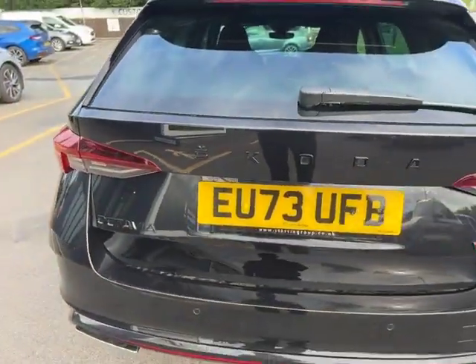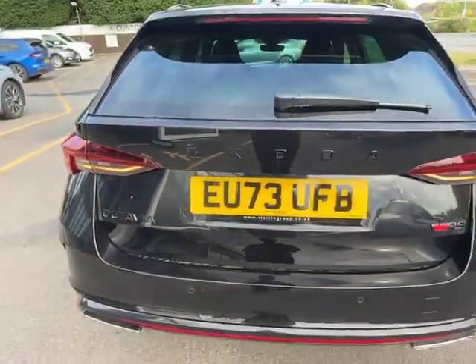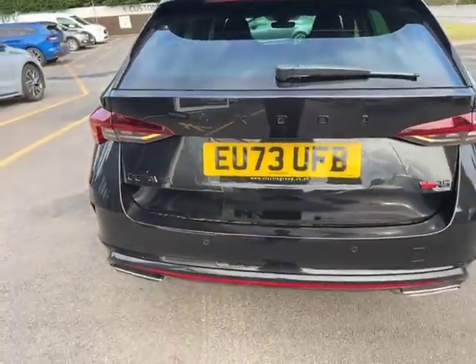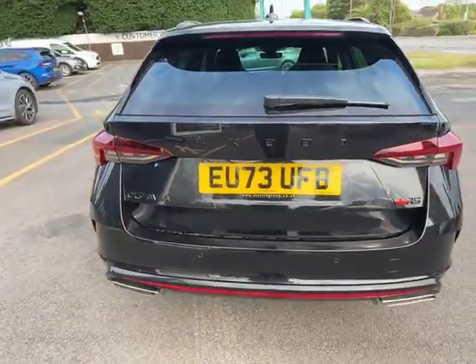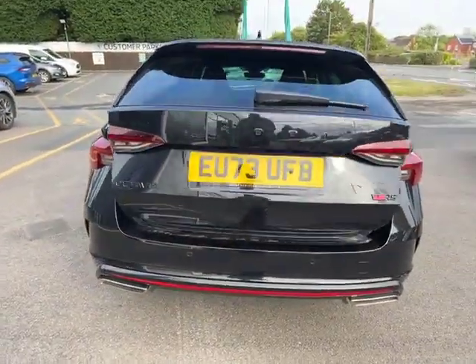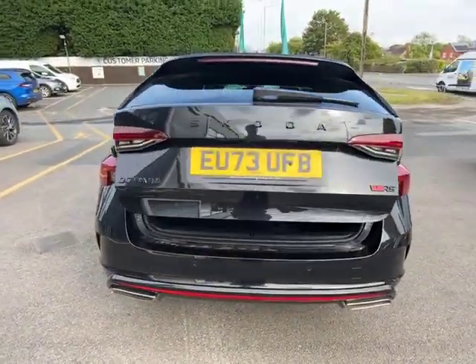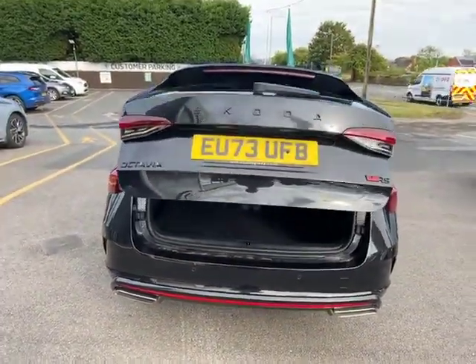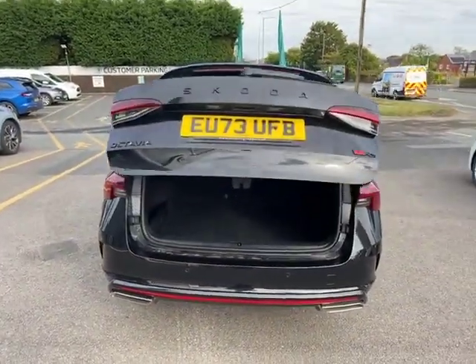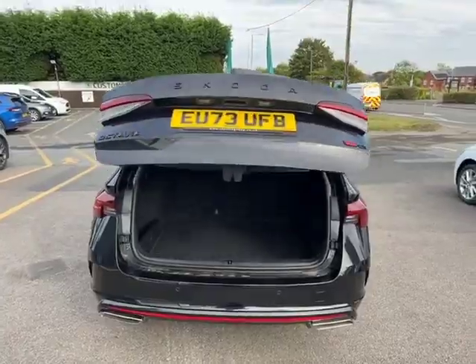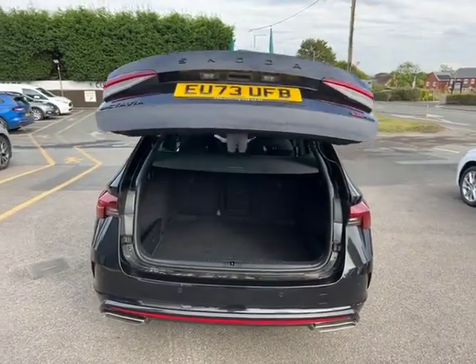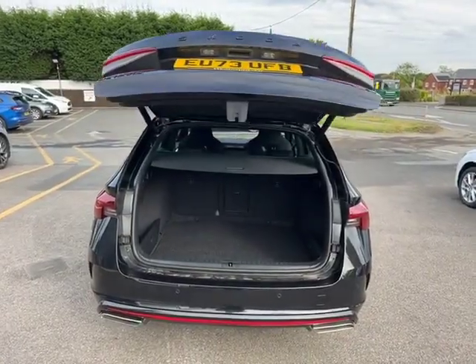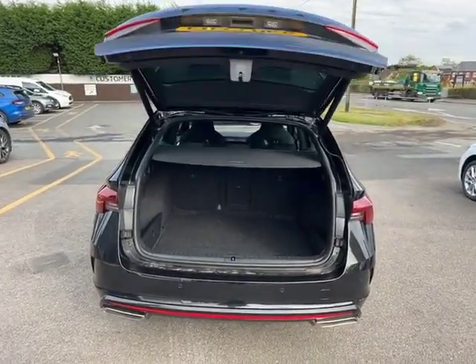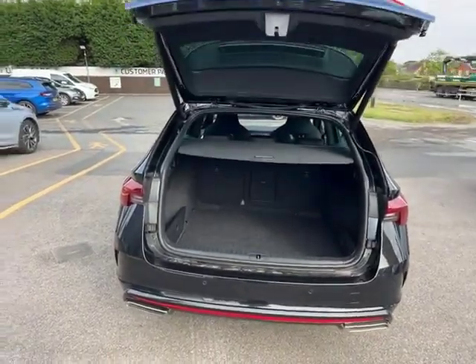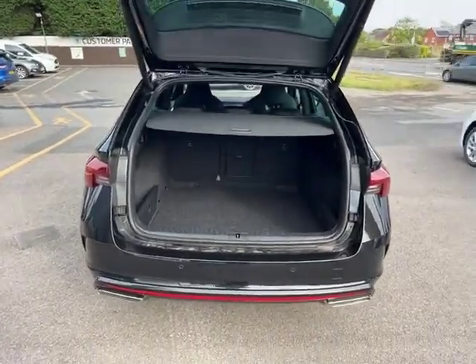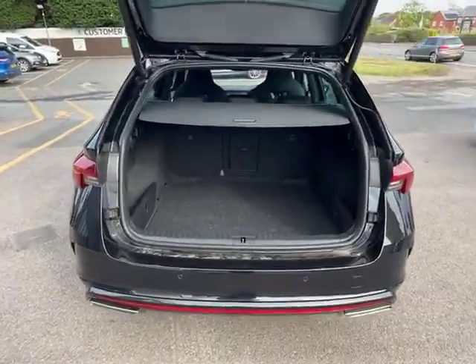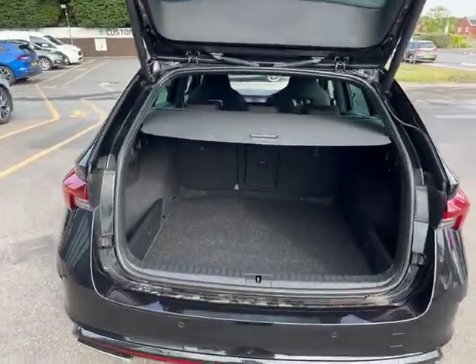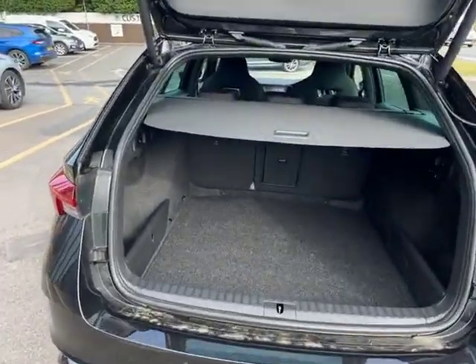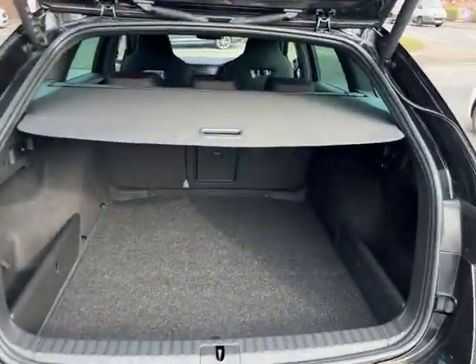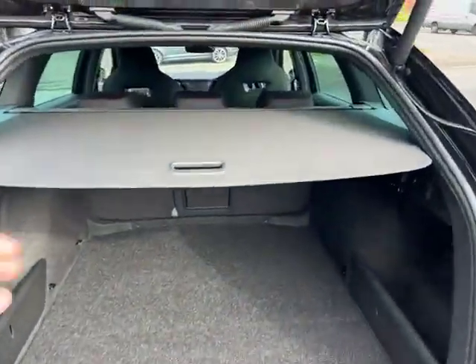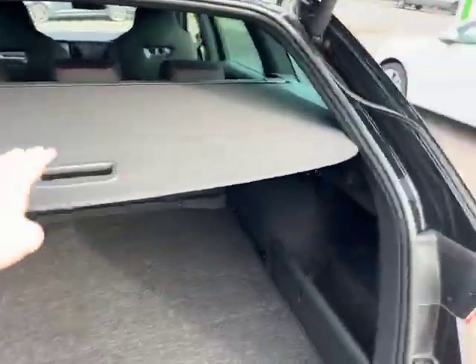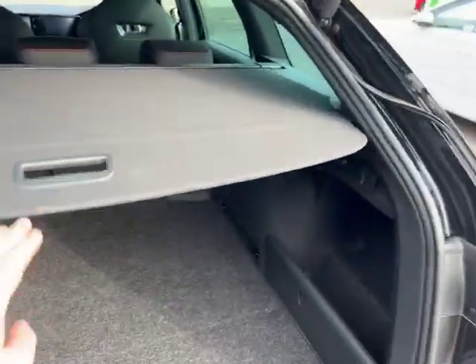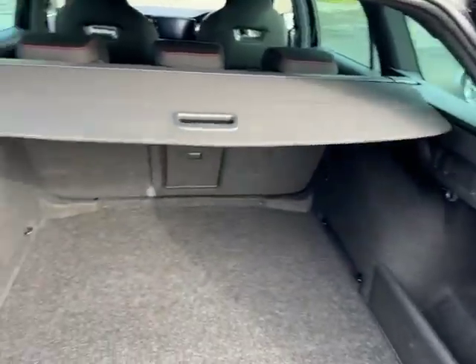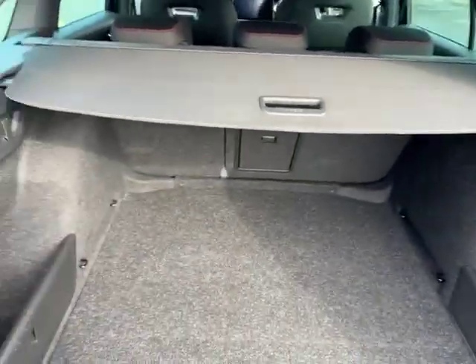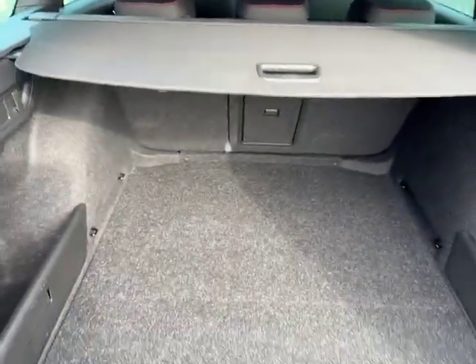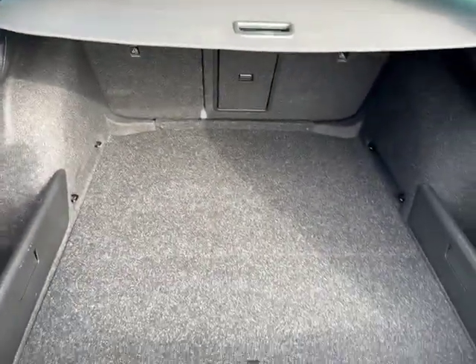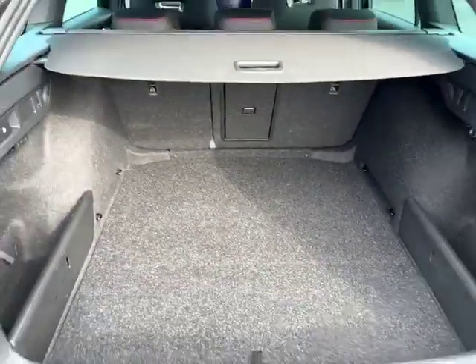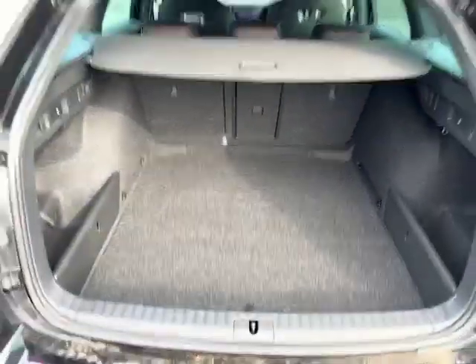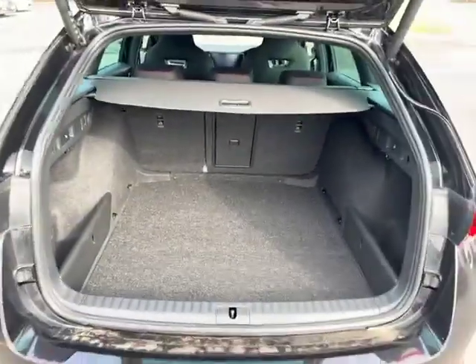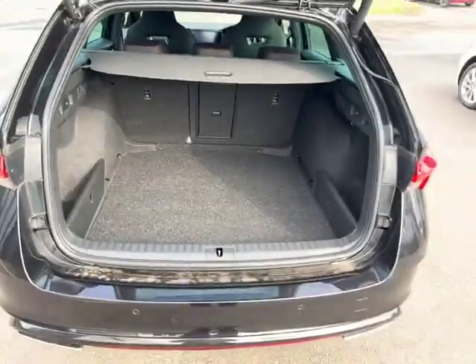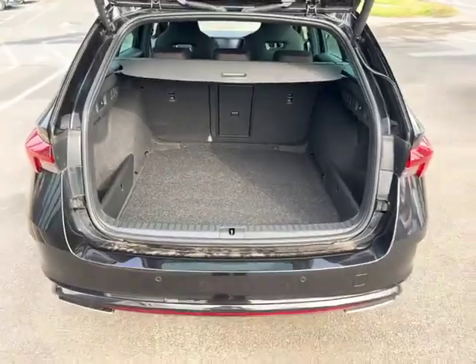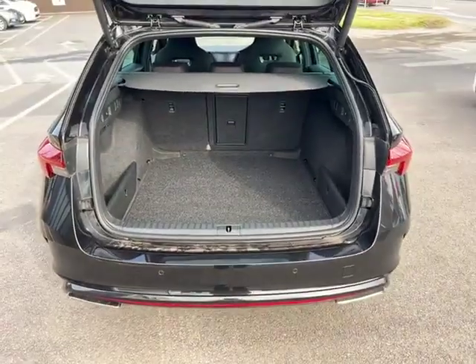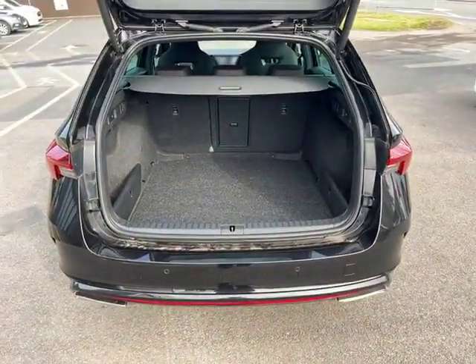Now as we open up the boot, you can see the electric tailgate is working as good as usual. You've got your massive boot space for the estate version of this car.